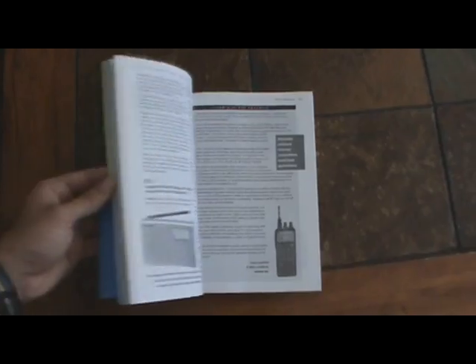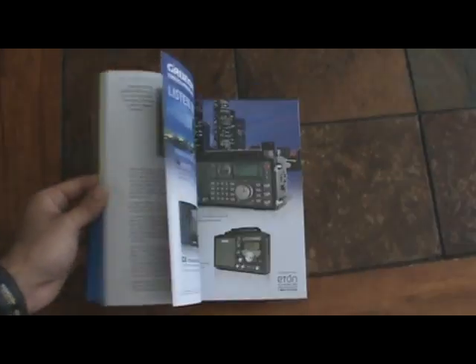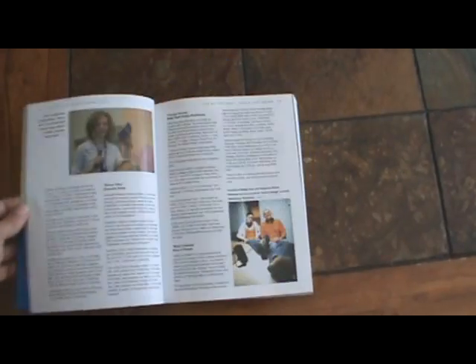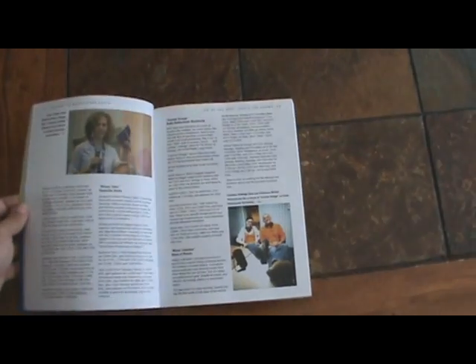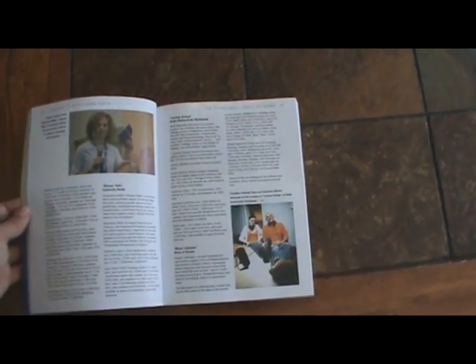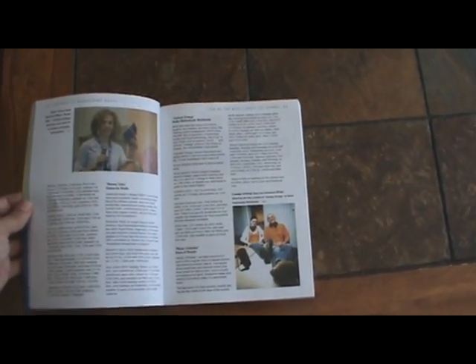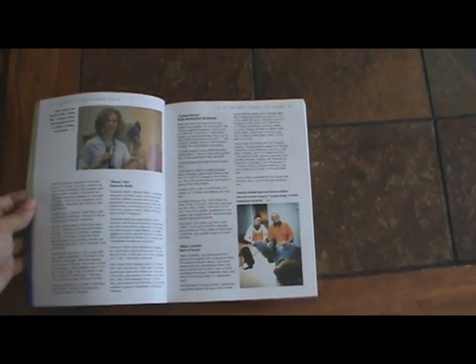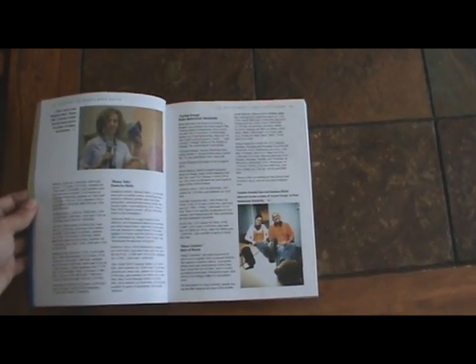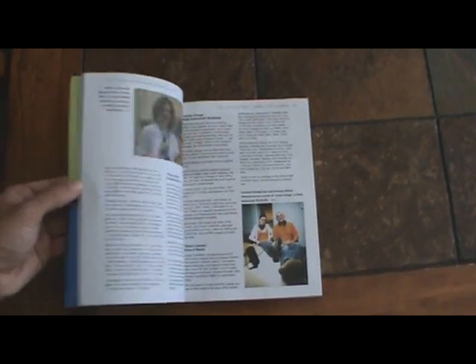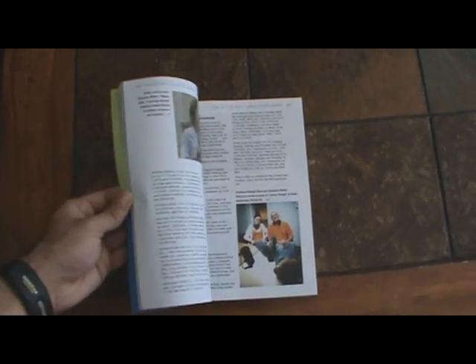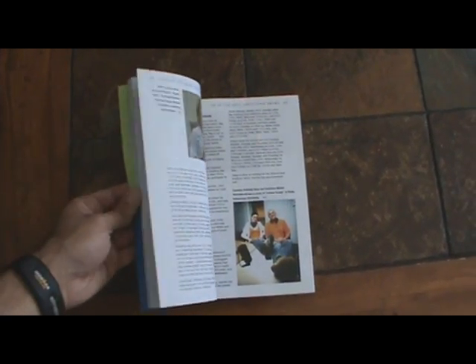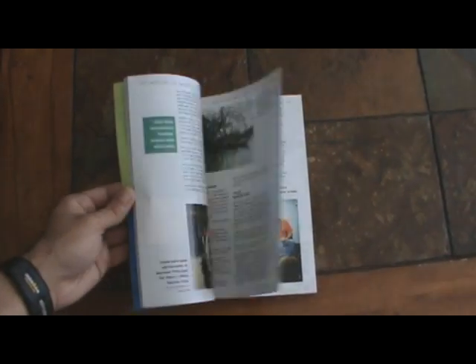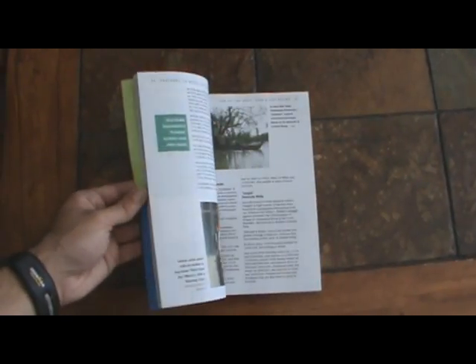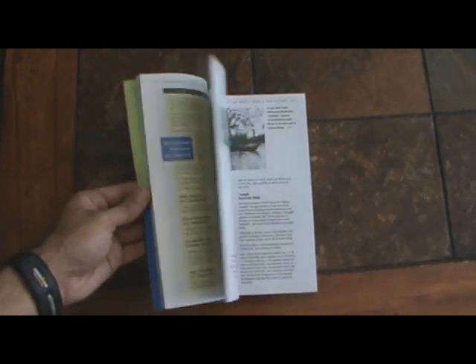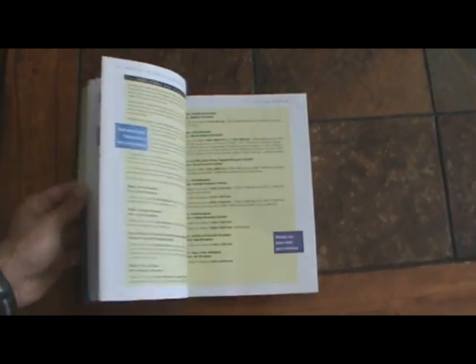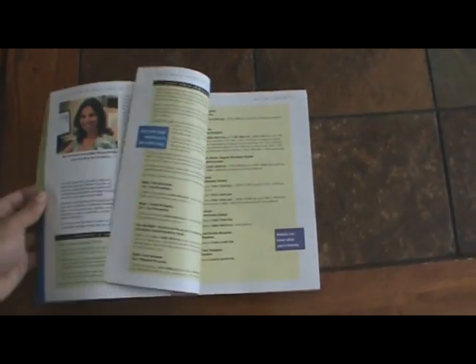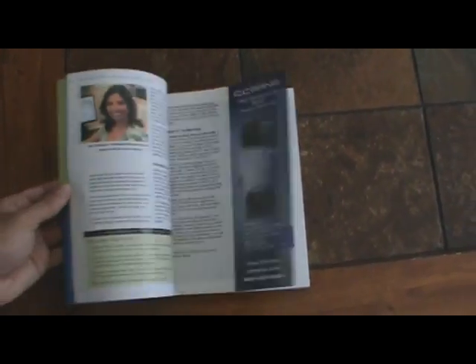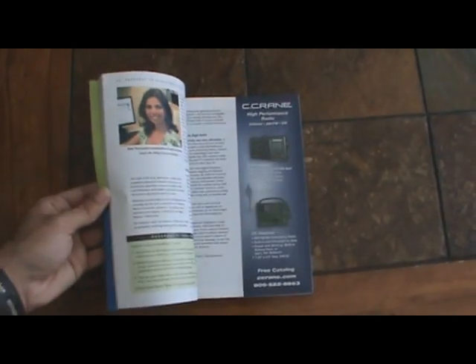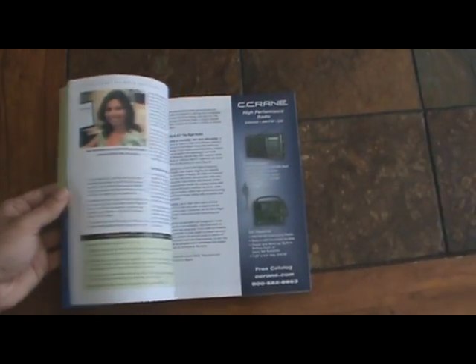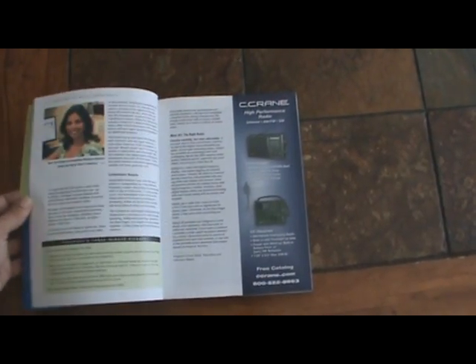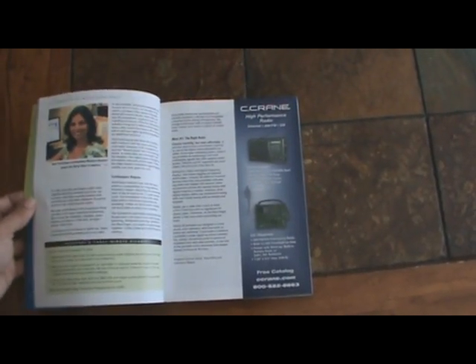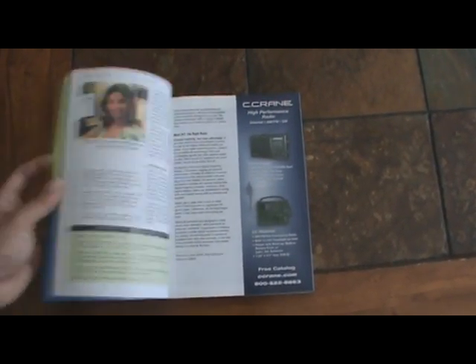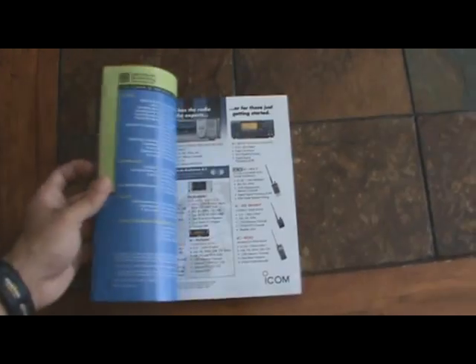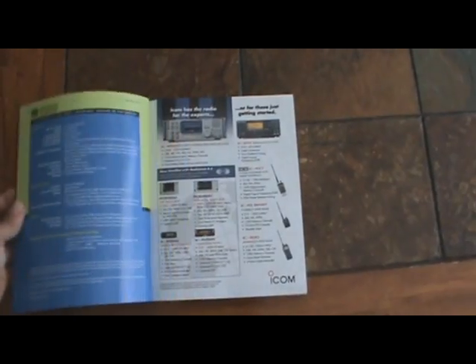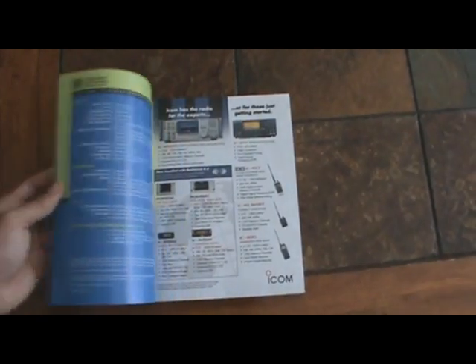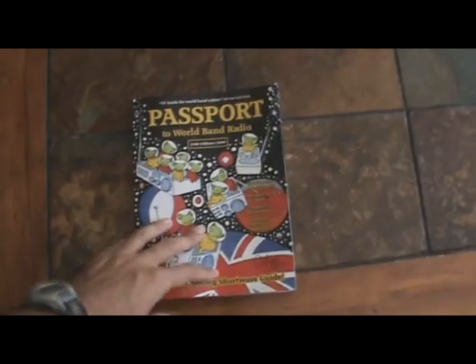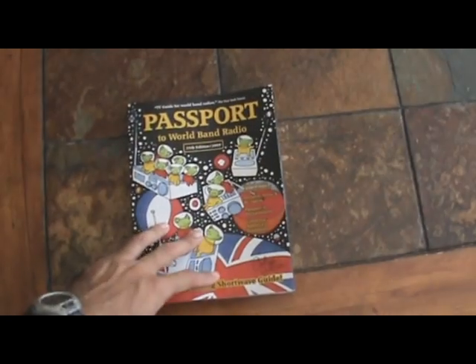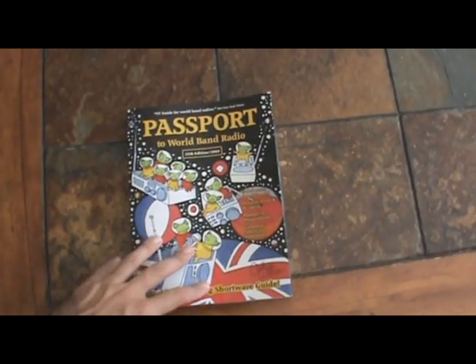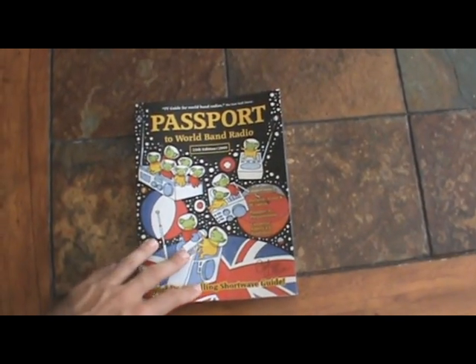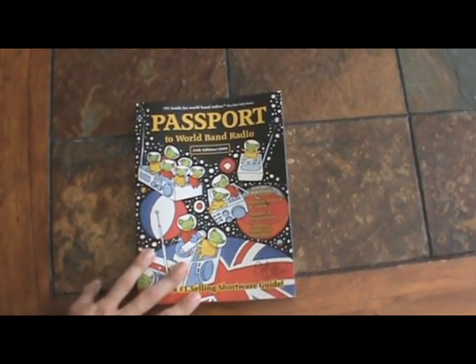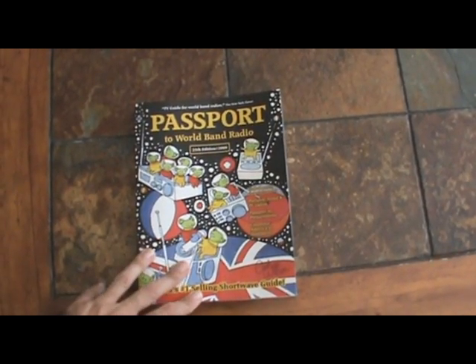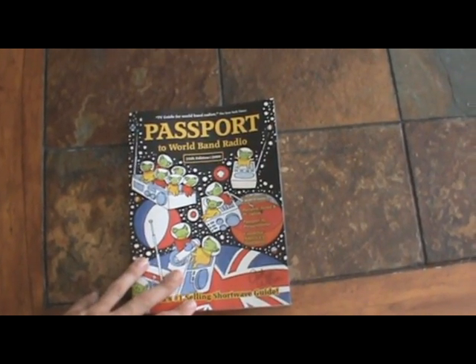It rates all different types between handhelds, portables, and desktop shortwave radios. So if you're looking to get involved more in shortwave radio listening, I would suggest purchasing this book. It's about $20-$25 on Amazon.